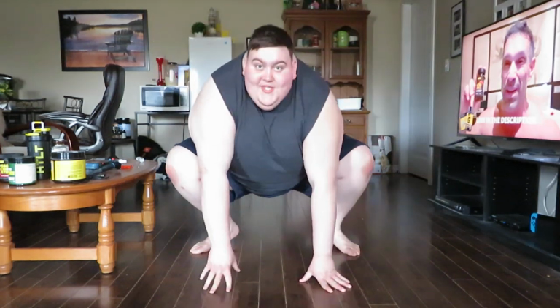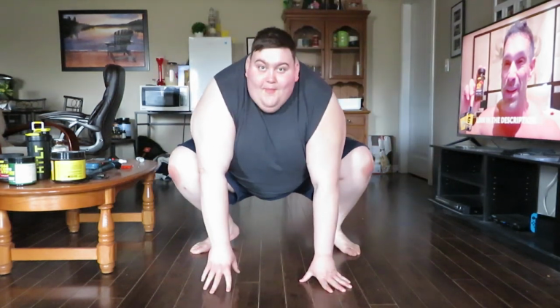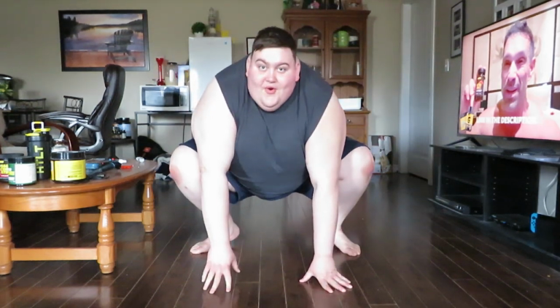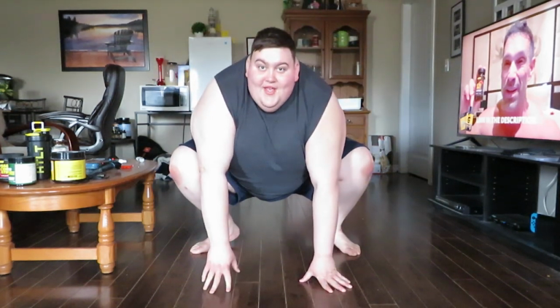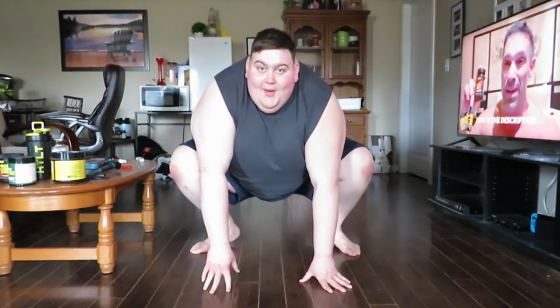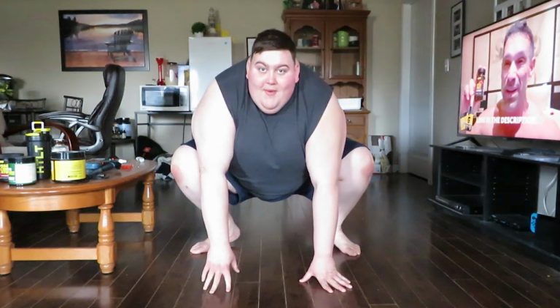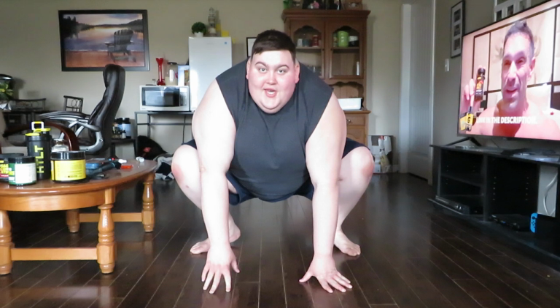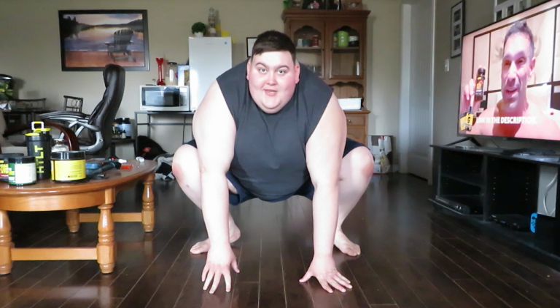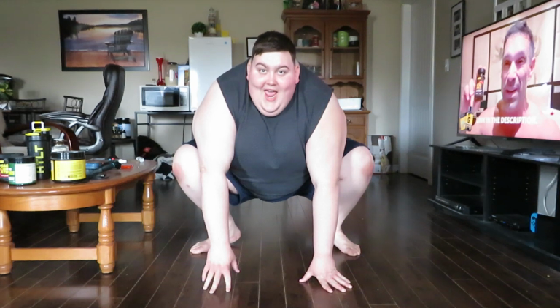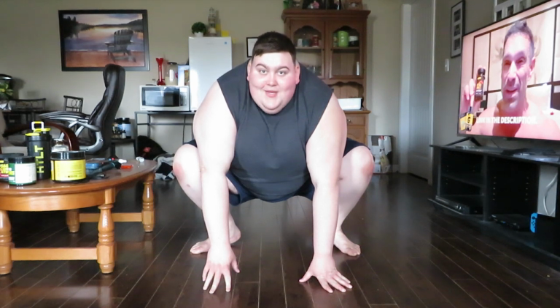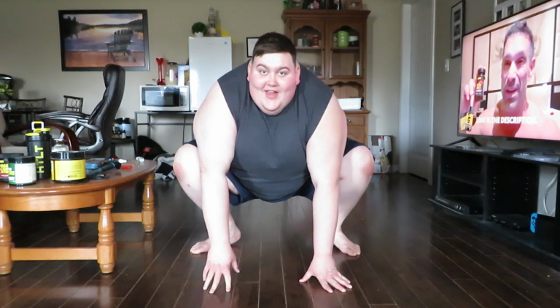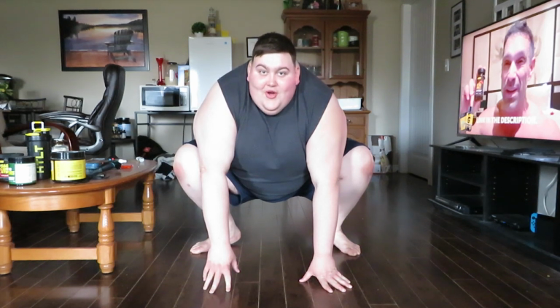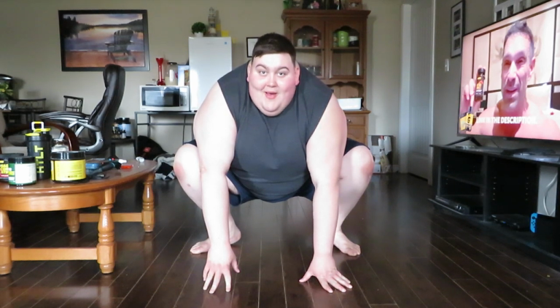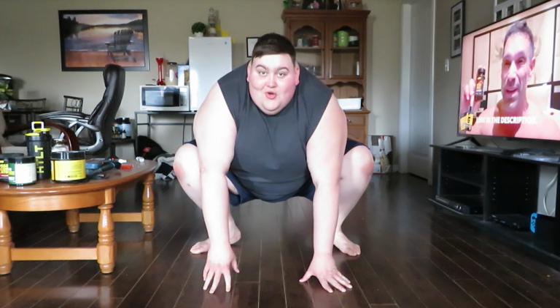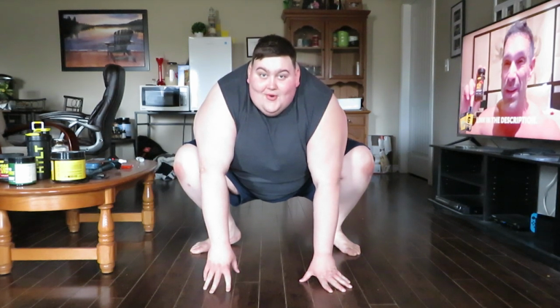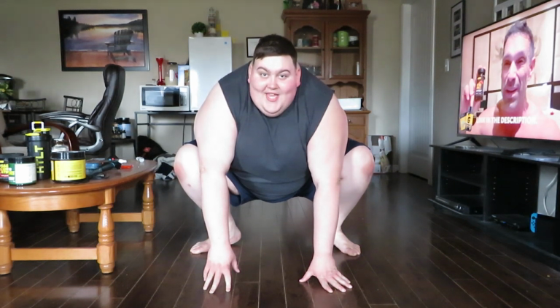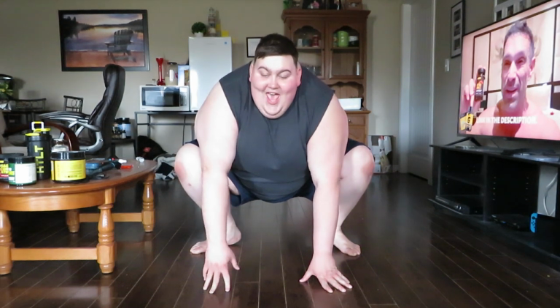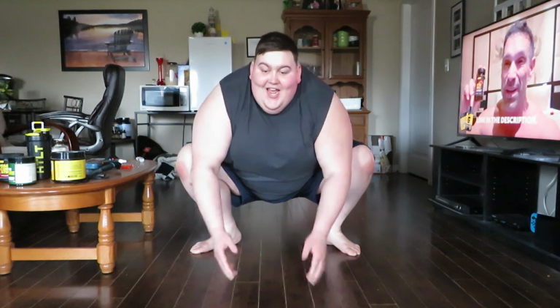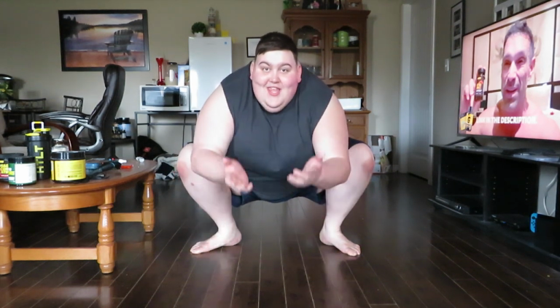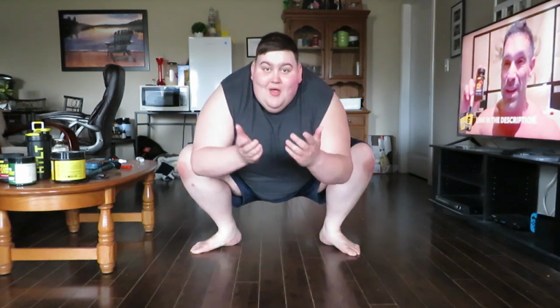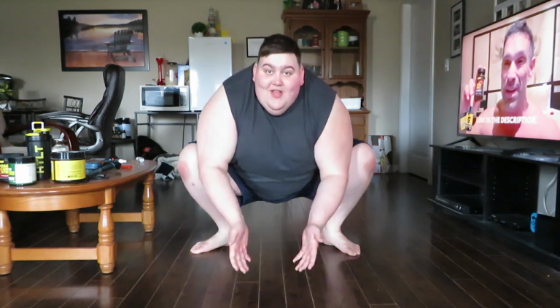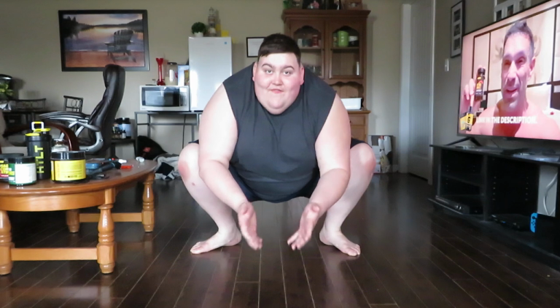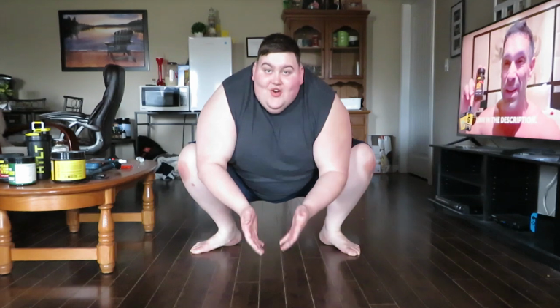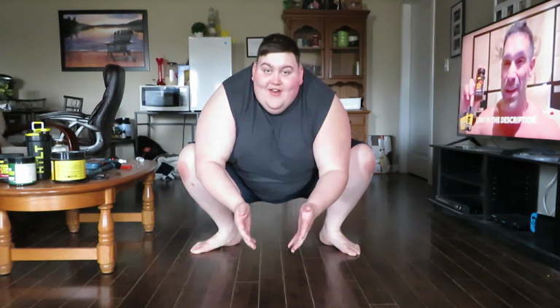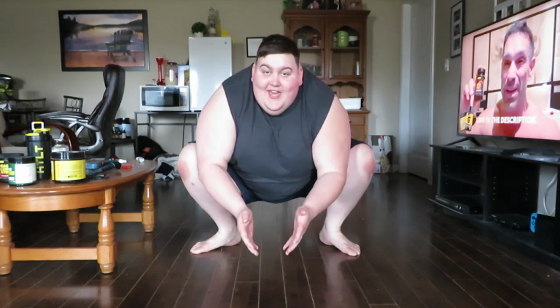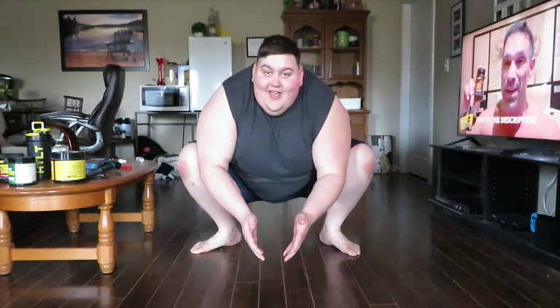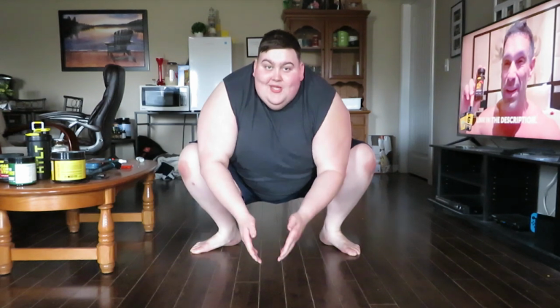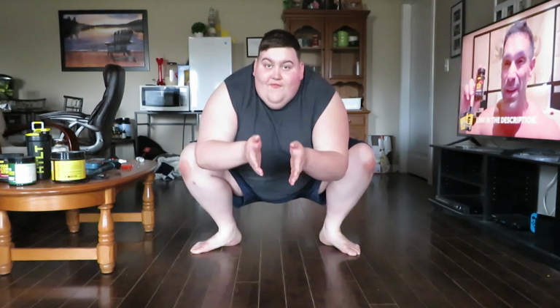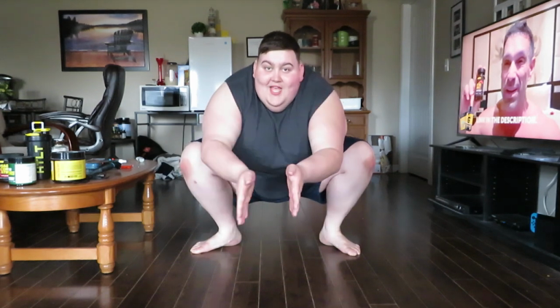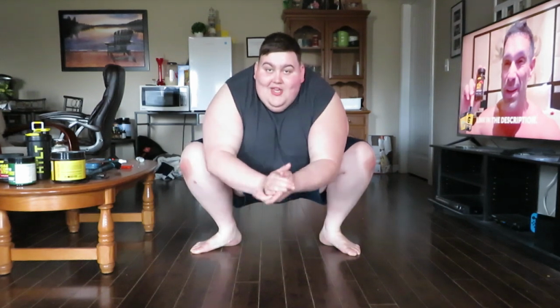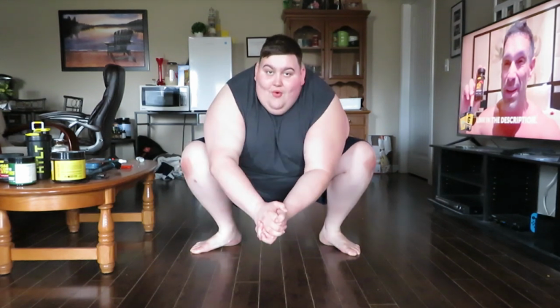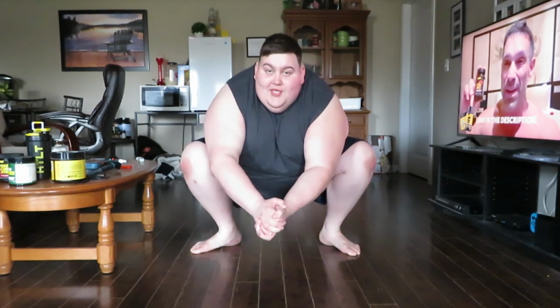What's up bean crew! Someone on my Instagram today asked me if I could show my stretching routine, and I thought that would be a really fun and creative idea. So the first thing I start out with is always this.